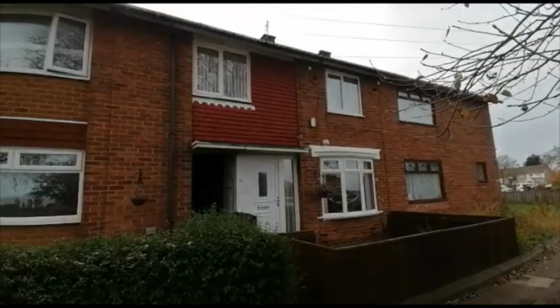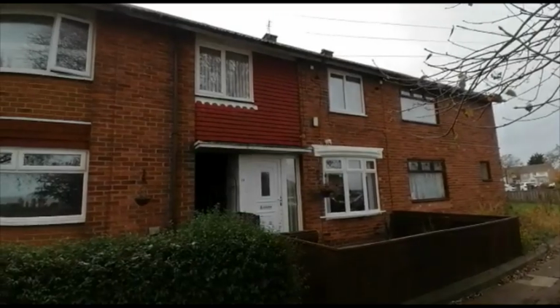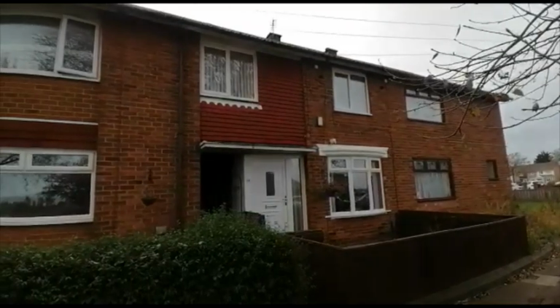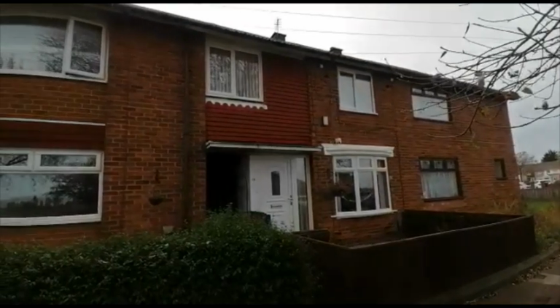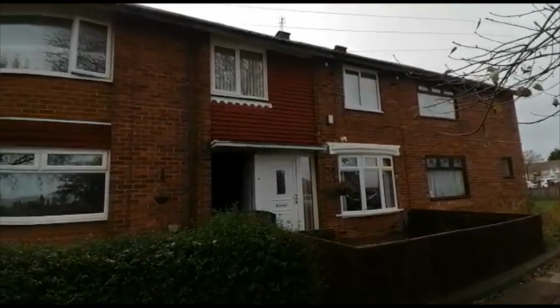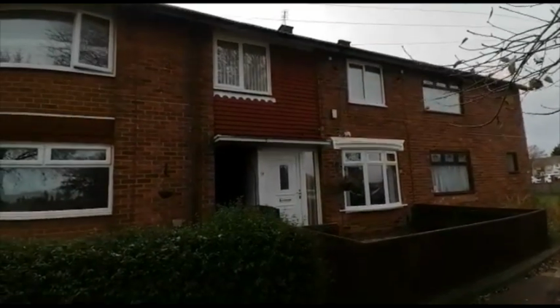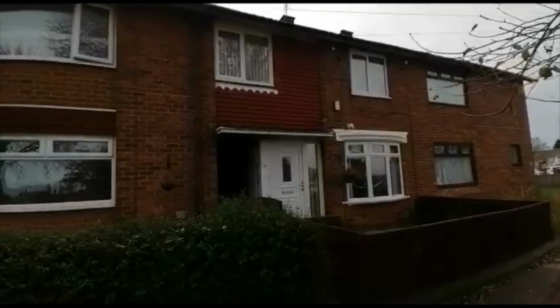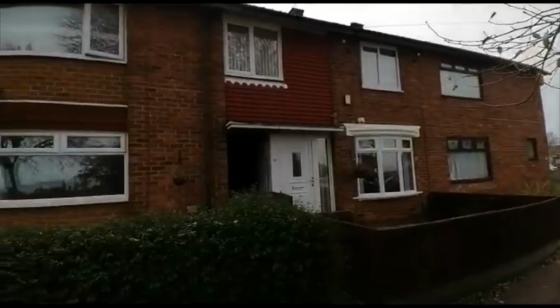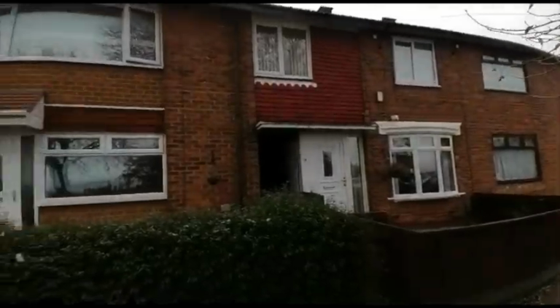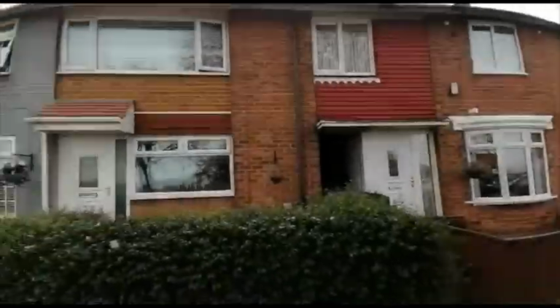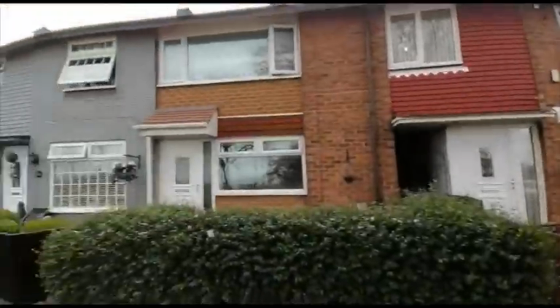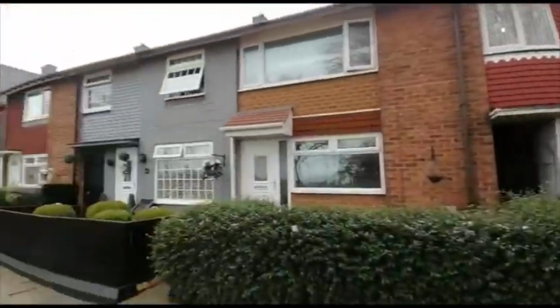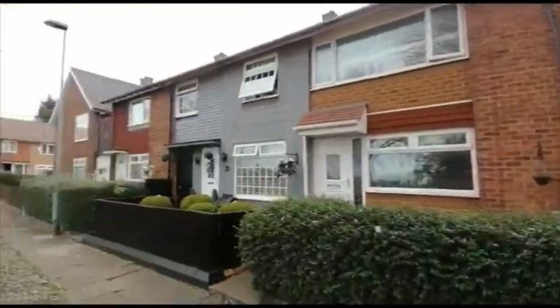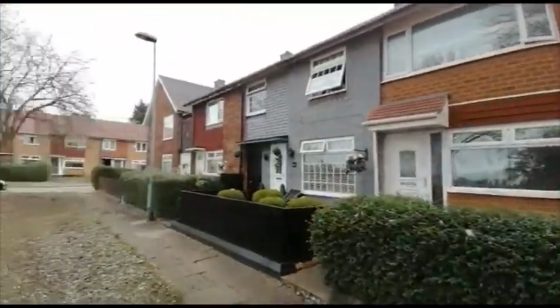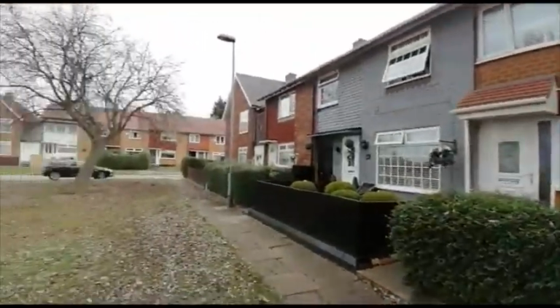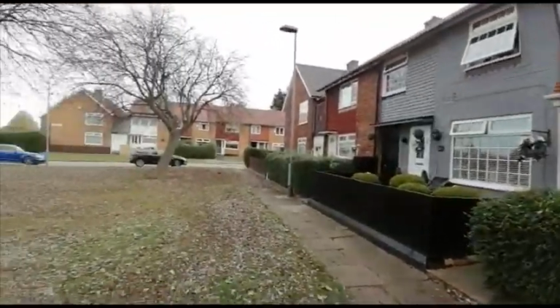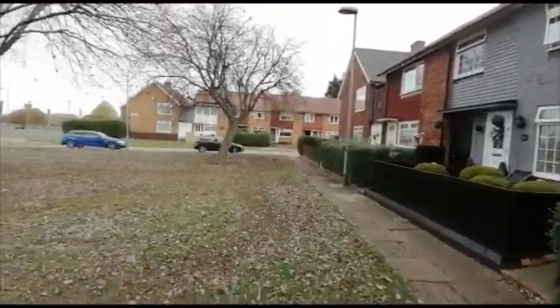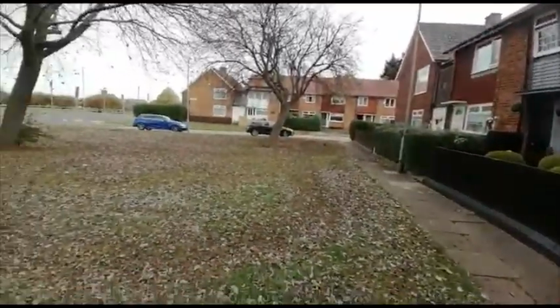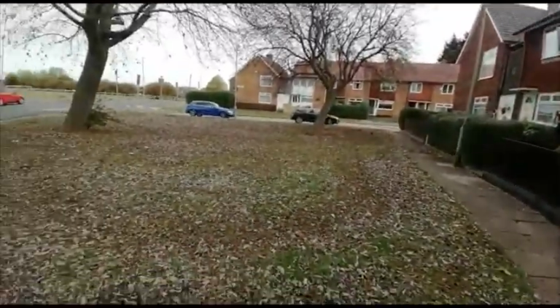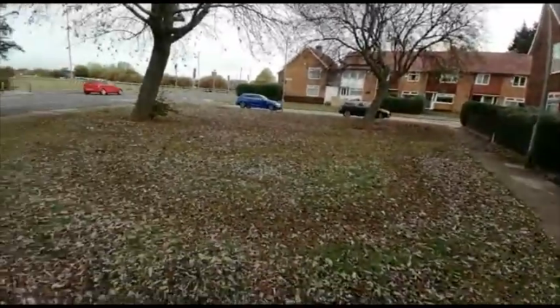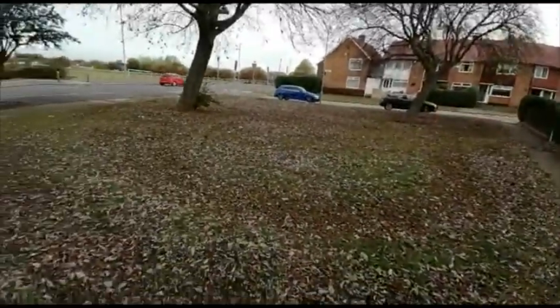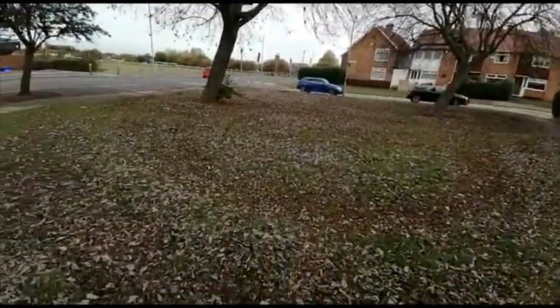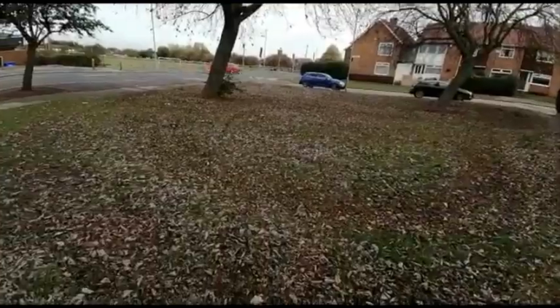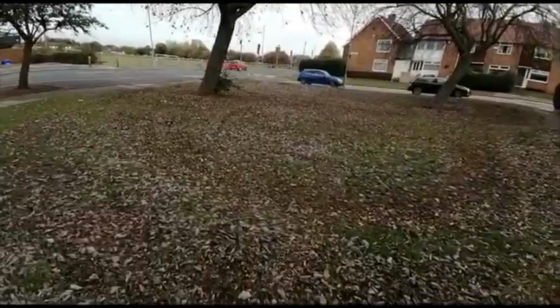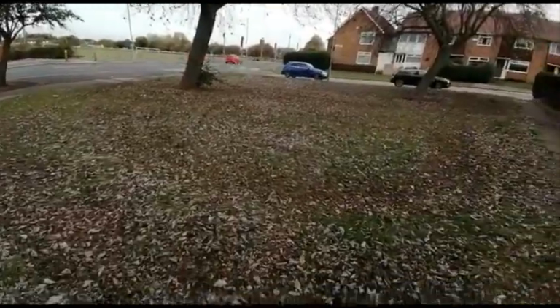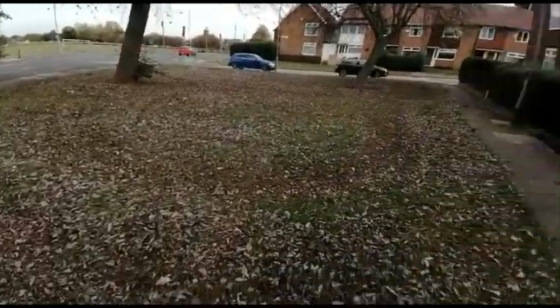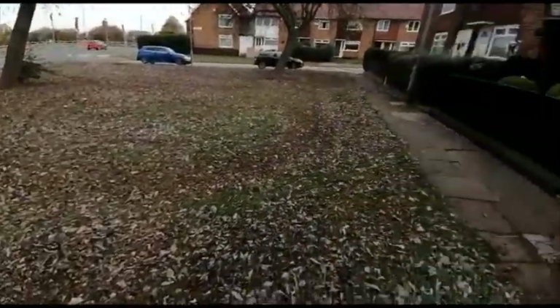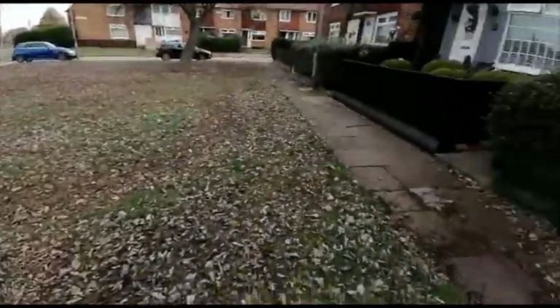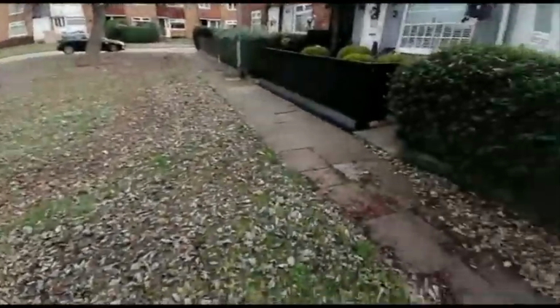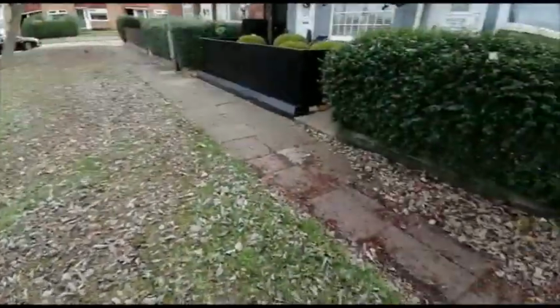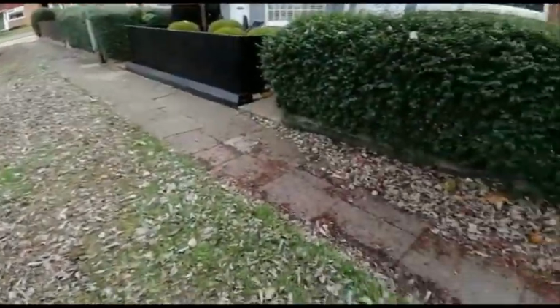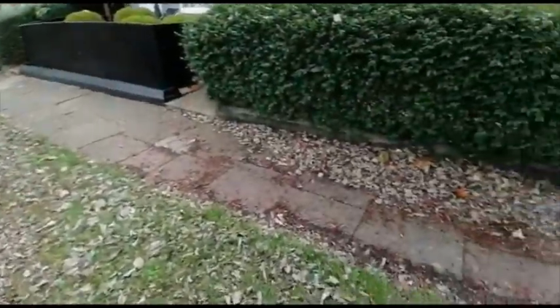Welcome to number 30 Broadwell Road in Middlesbrough. This is a three-bedroom mid-terrace property, set upon some nice green space at the front.